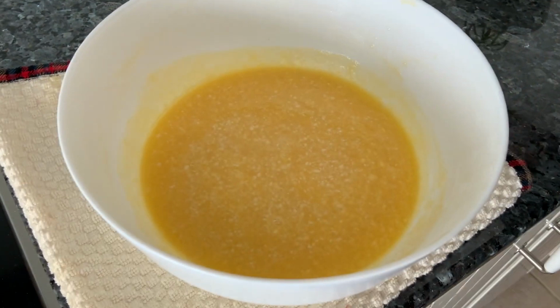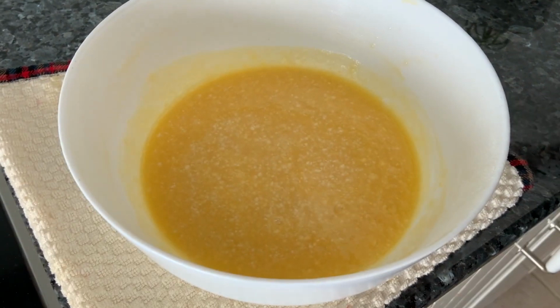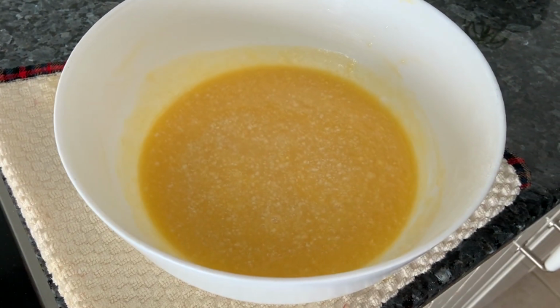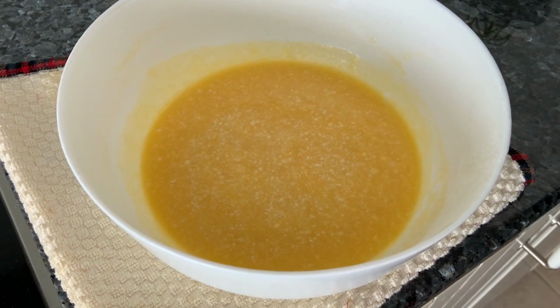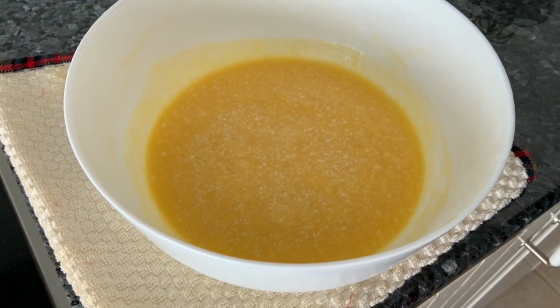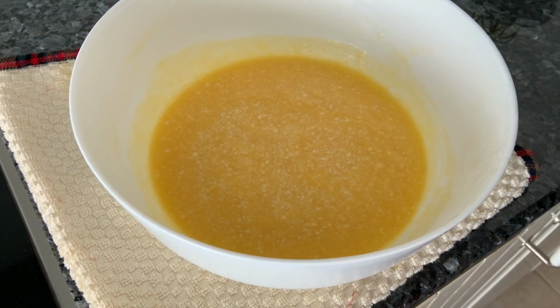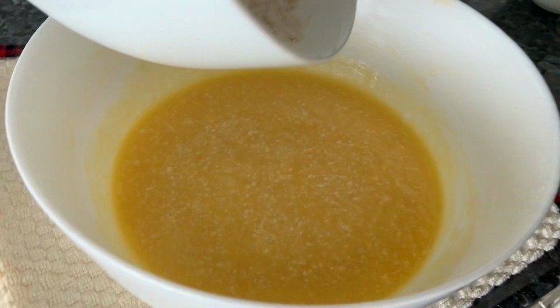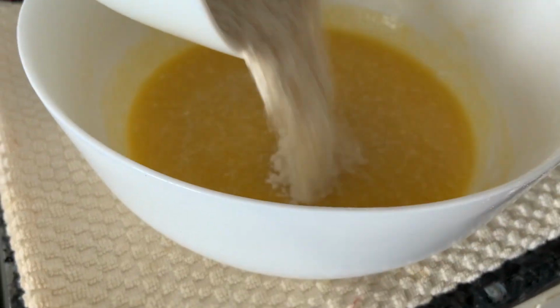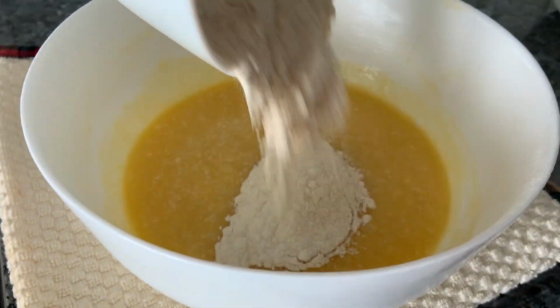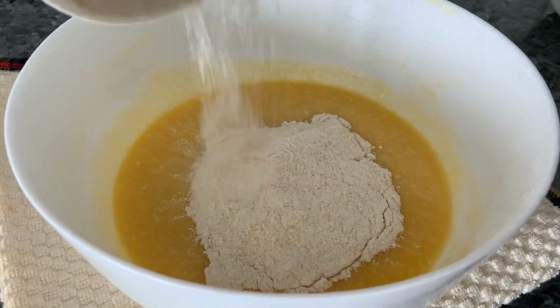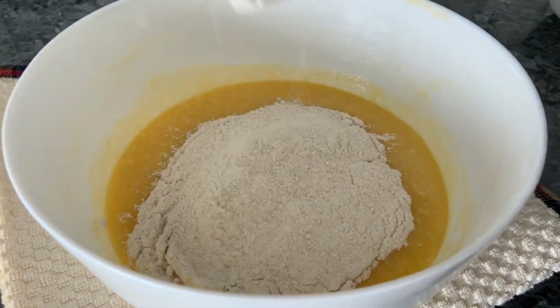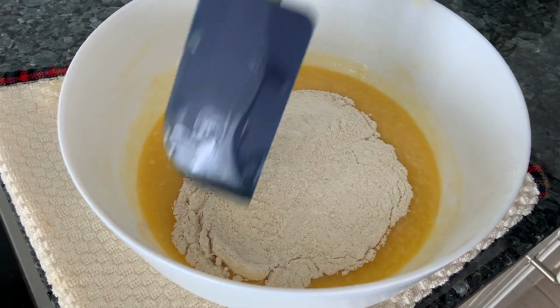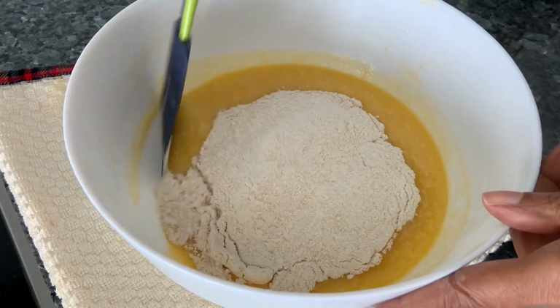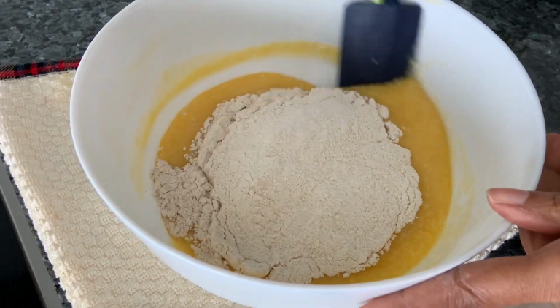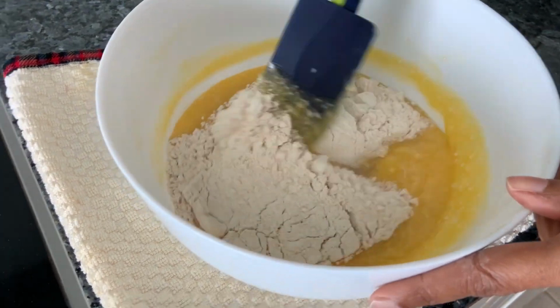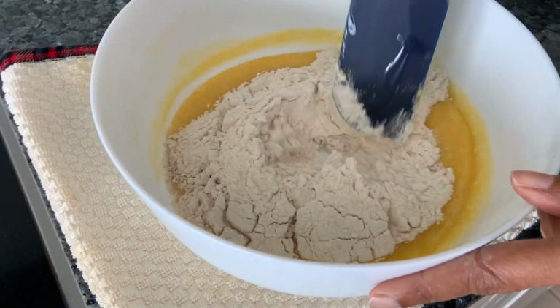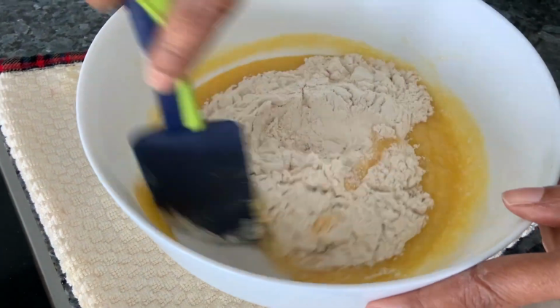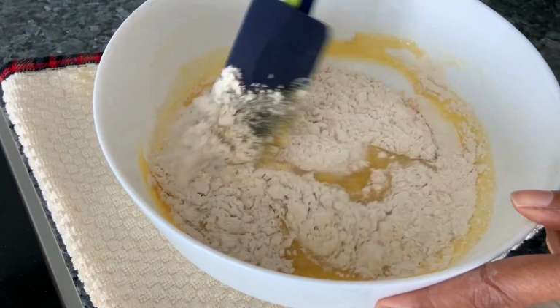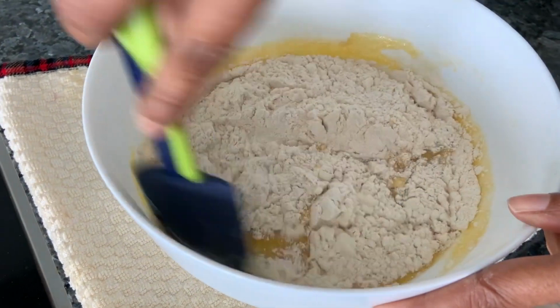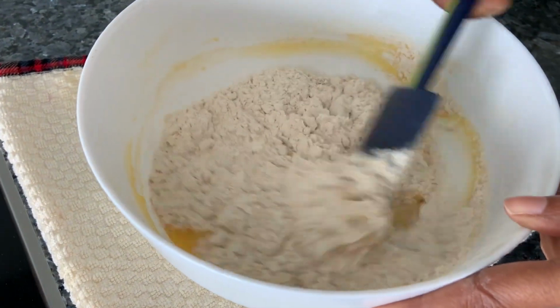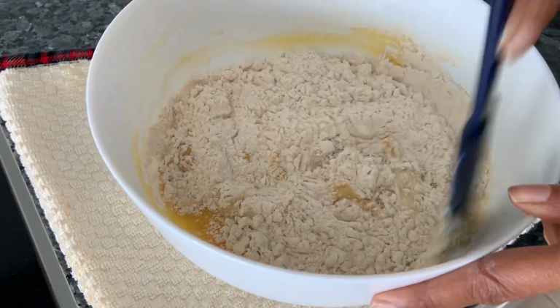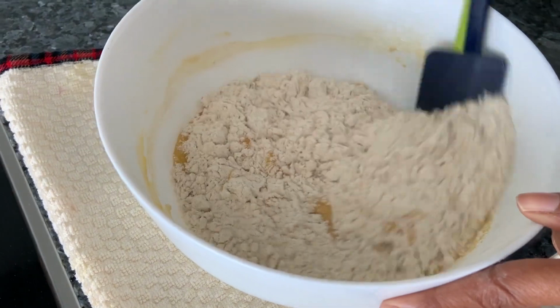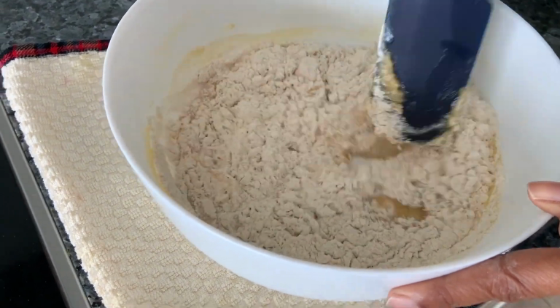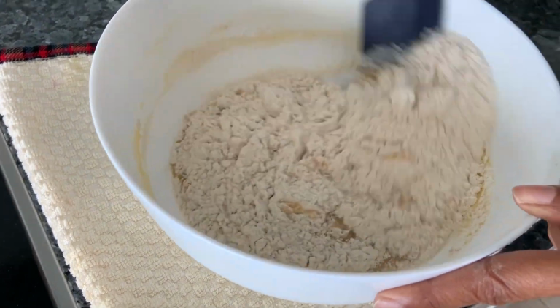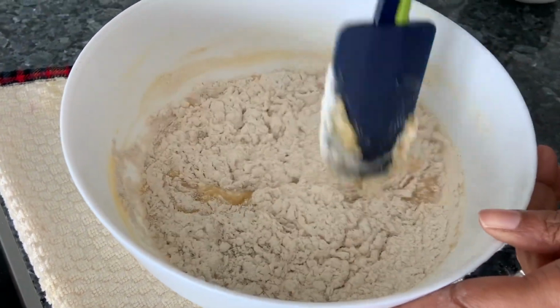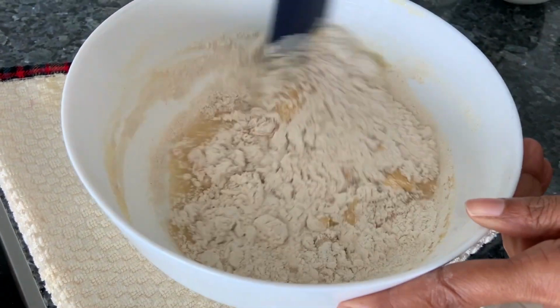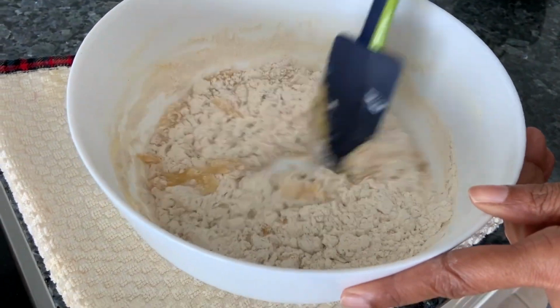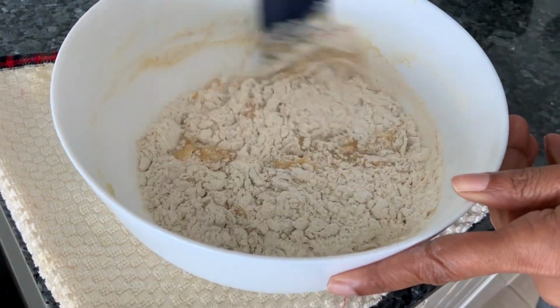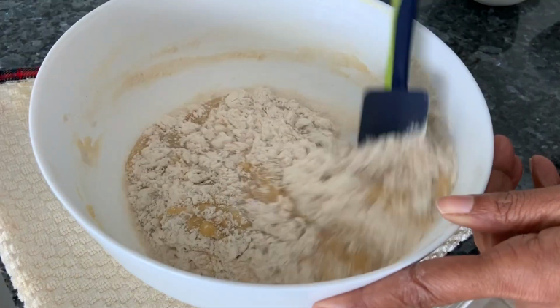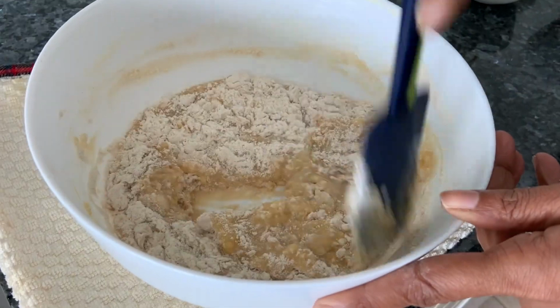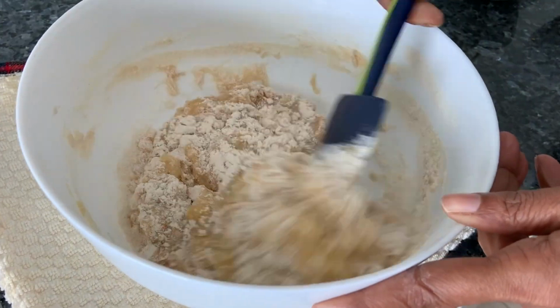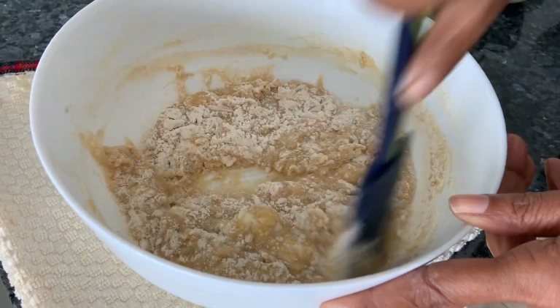Now to this we're going to add our flour. Now just a gentle mix — you don't want the air to be released, you want to keep the air for the cake to rise. Keep your ovens to heat.